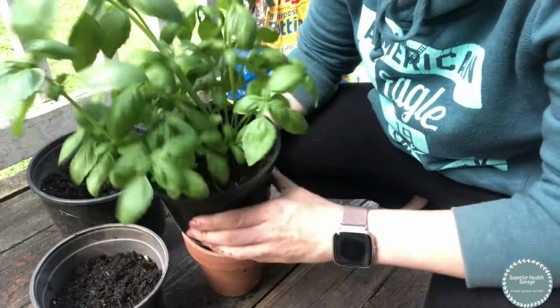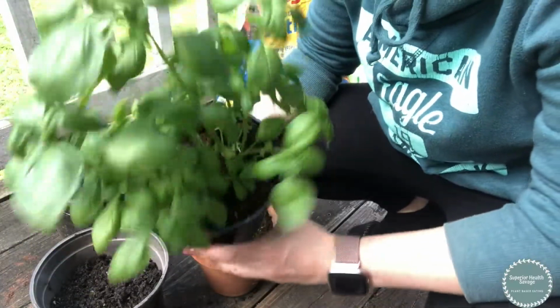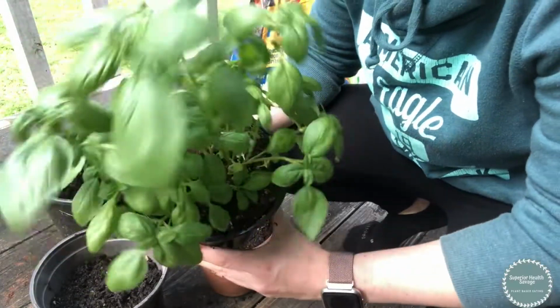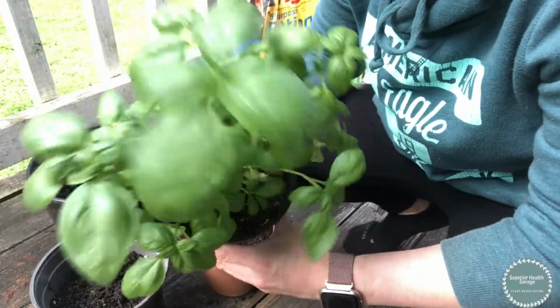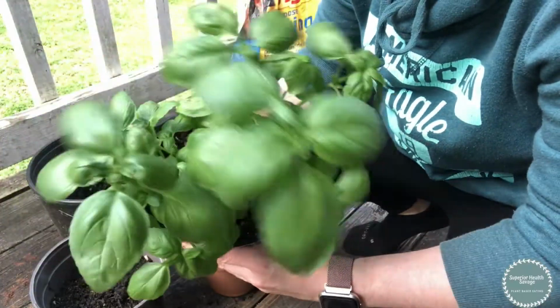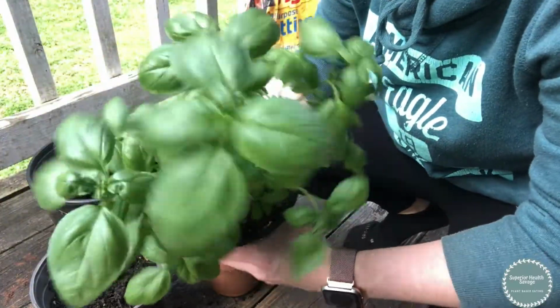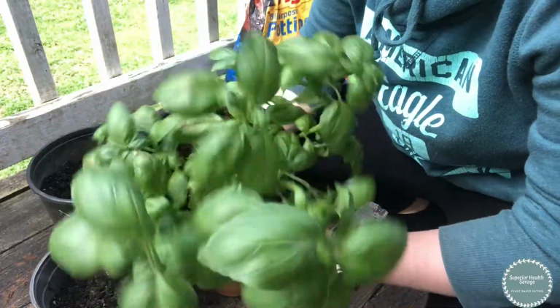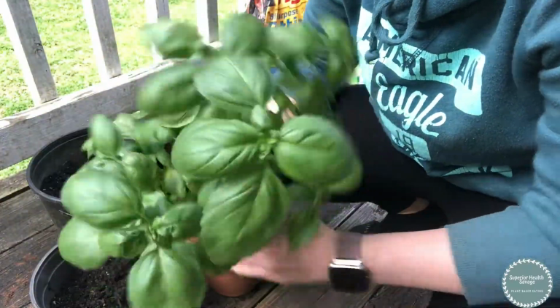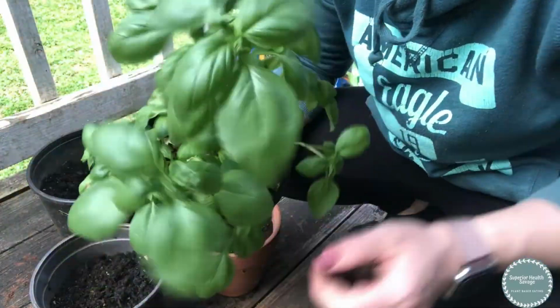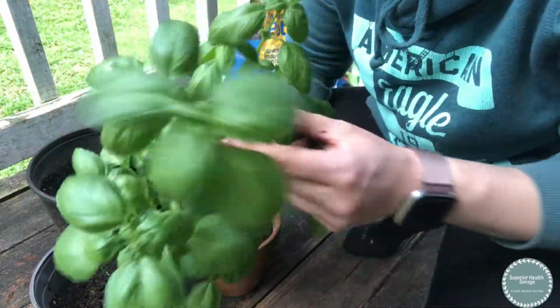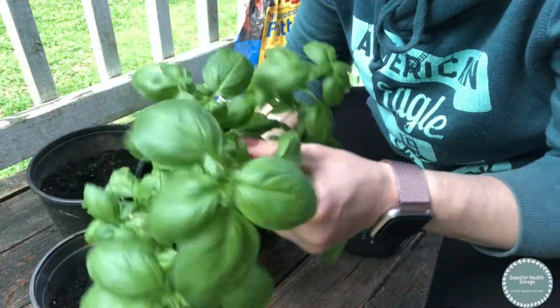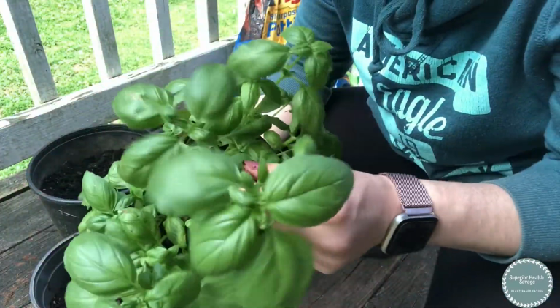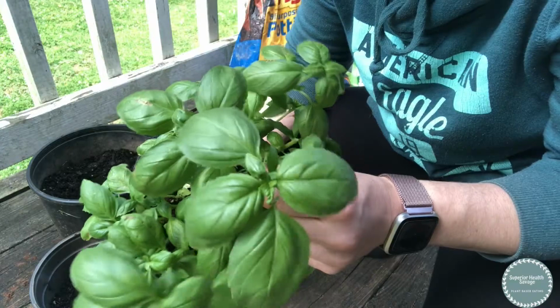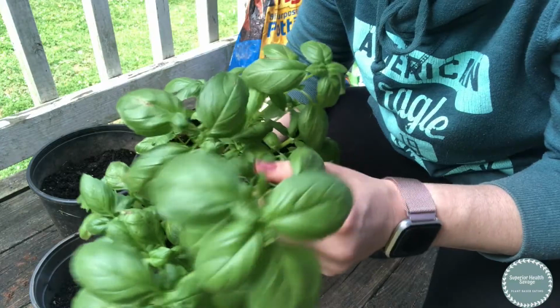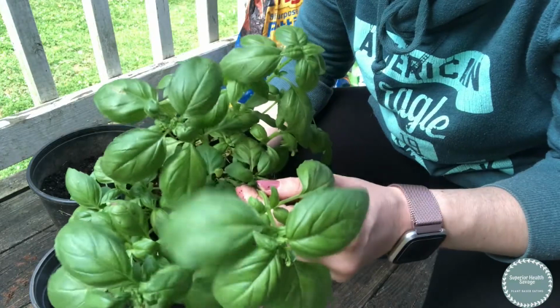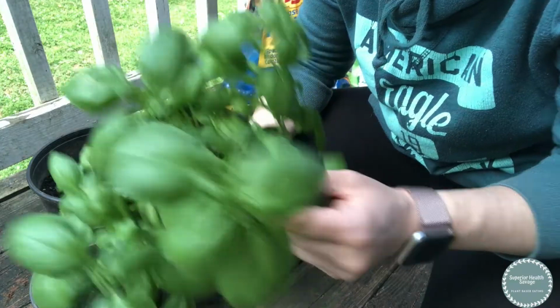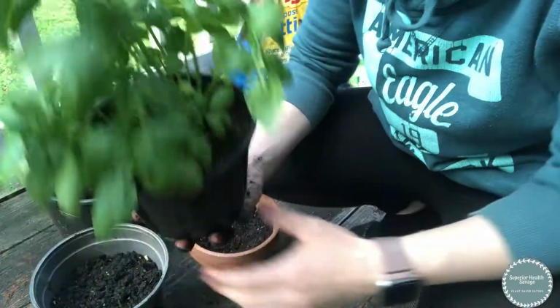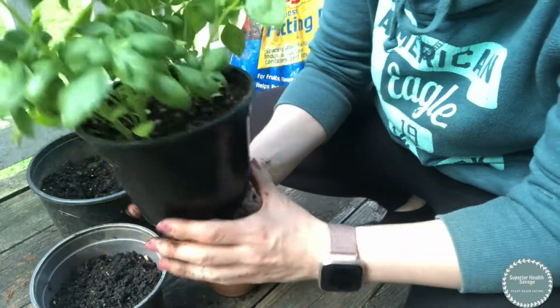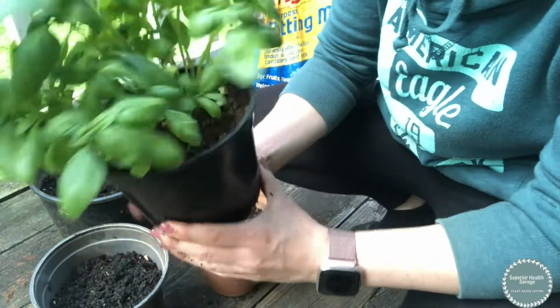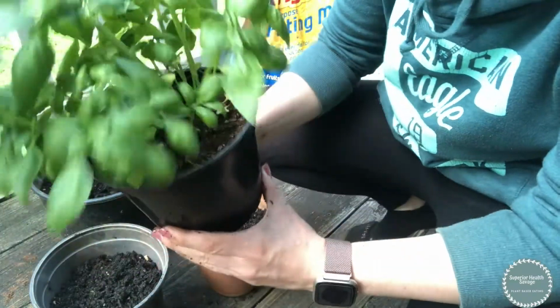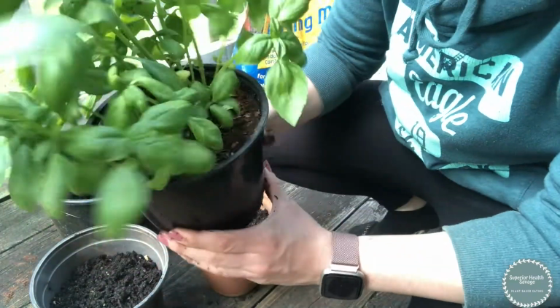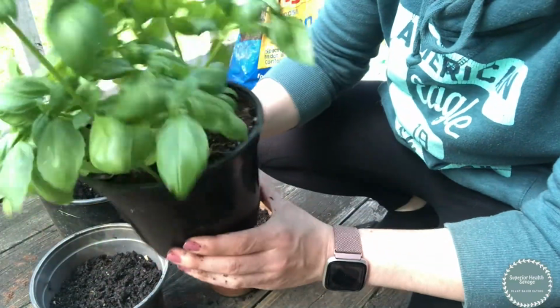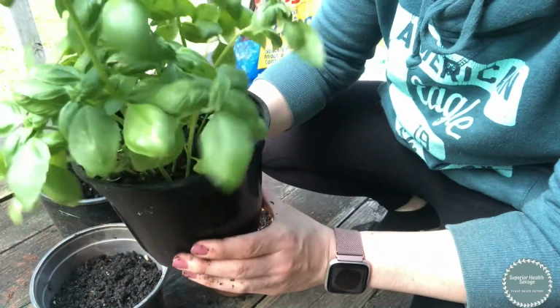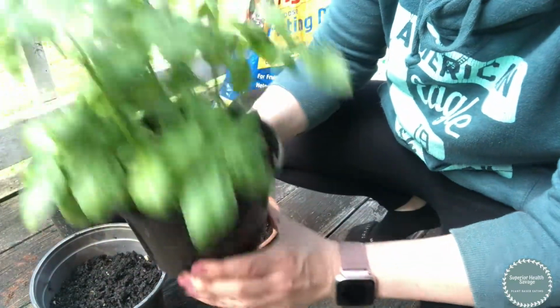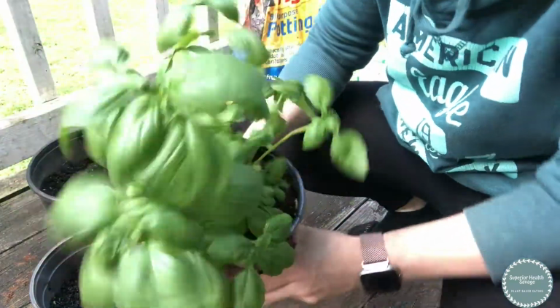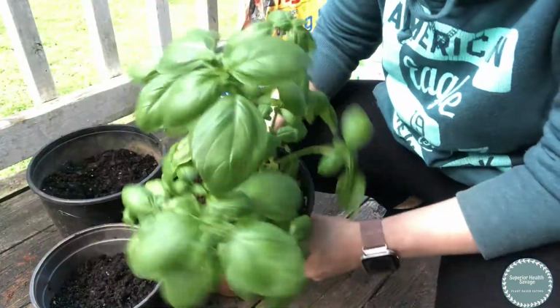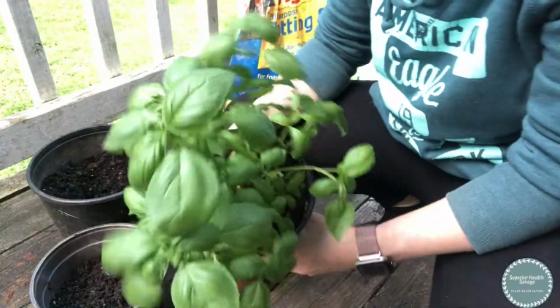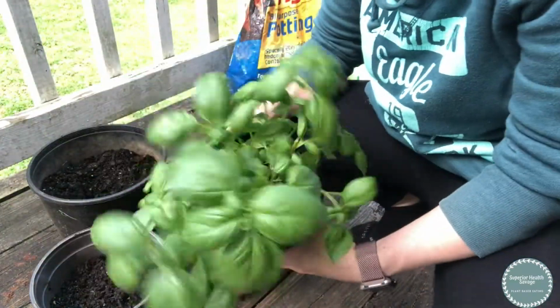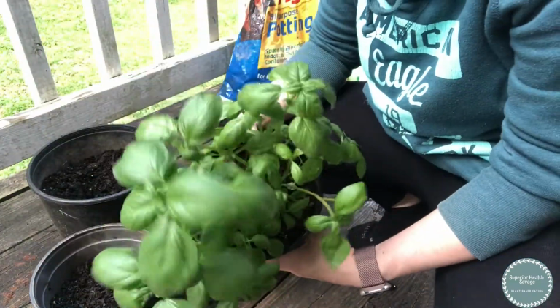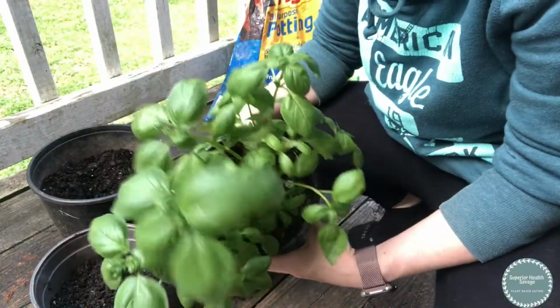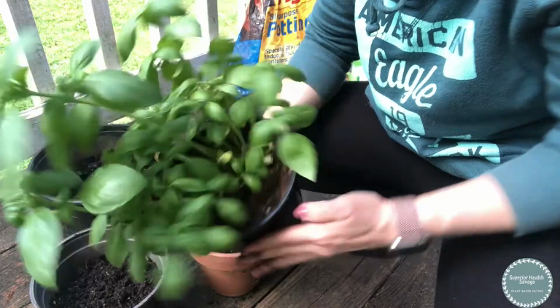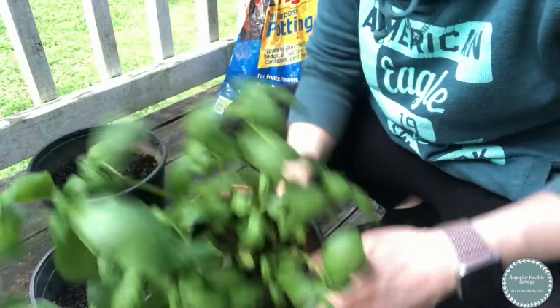Today I'm going to be showing you how to replant some beautiful basil that I got from Trader Joe's. I really like the ones at Trader Joe's — you get a good bit for the money compared to other places.